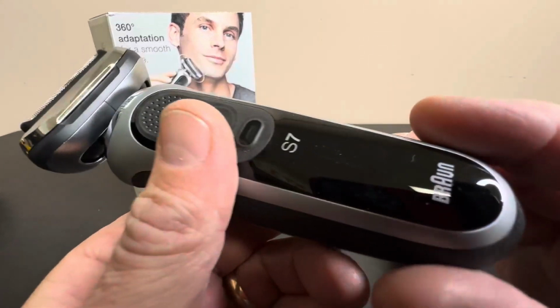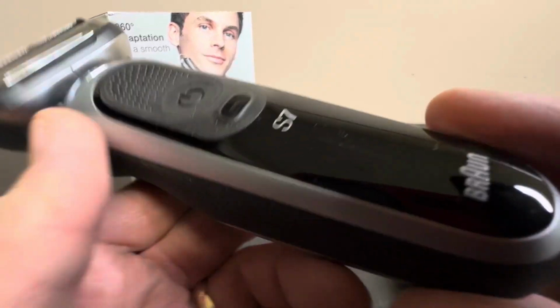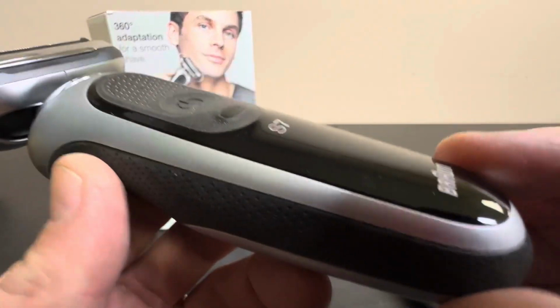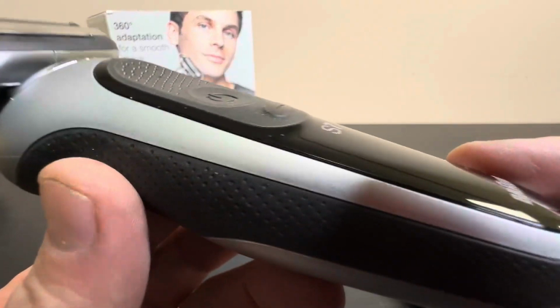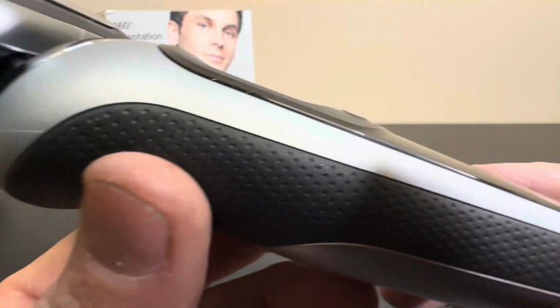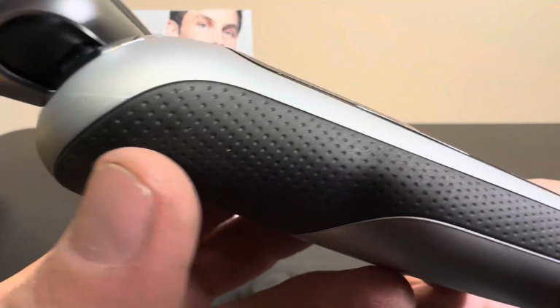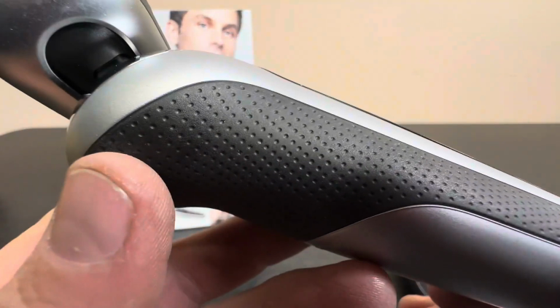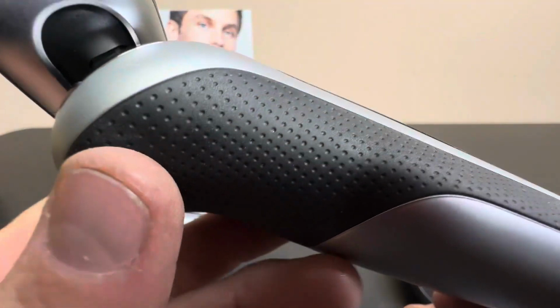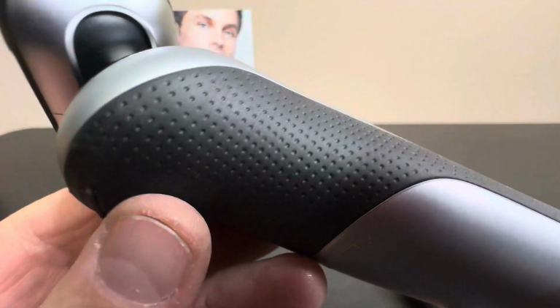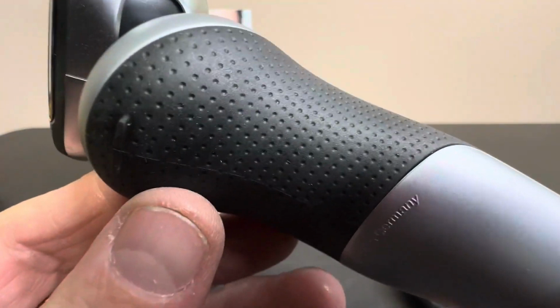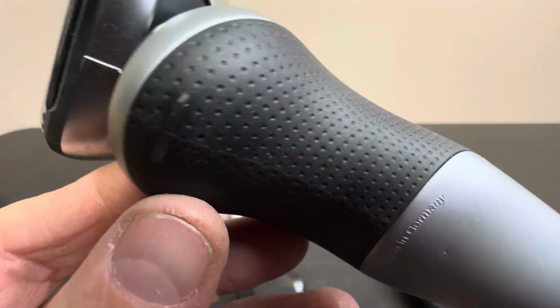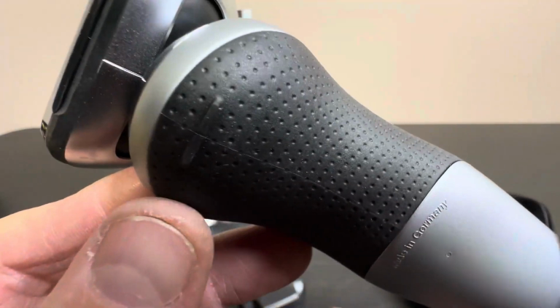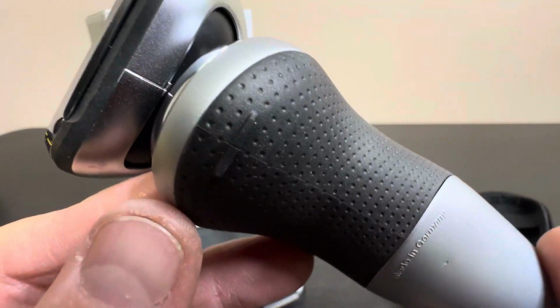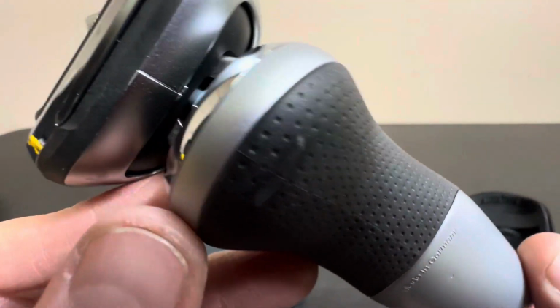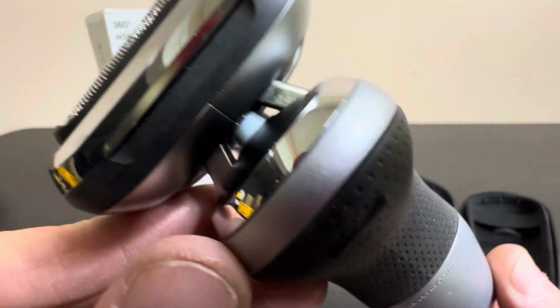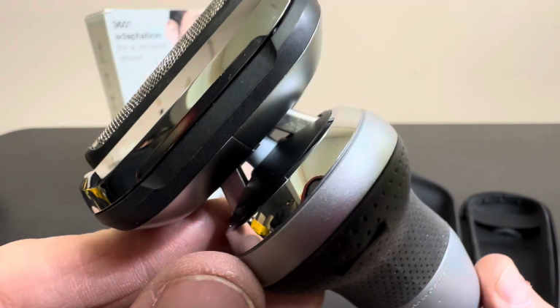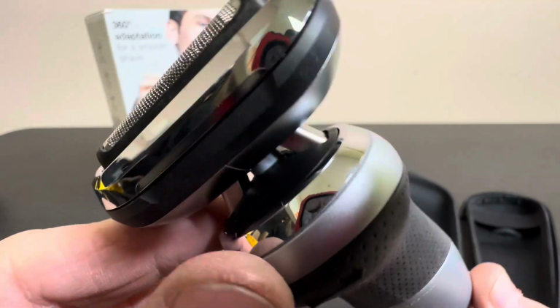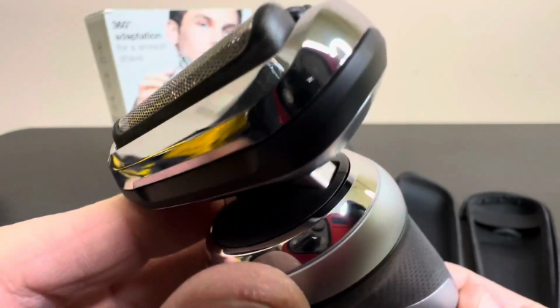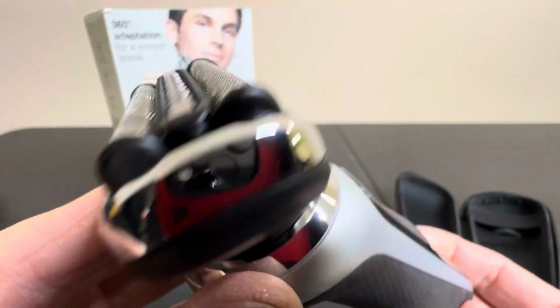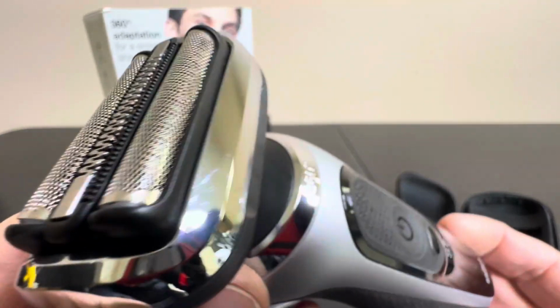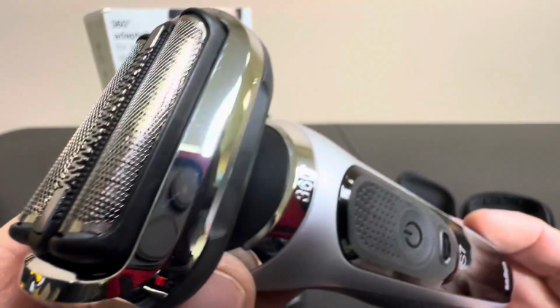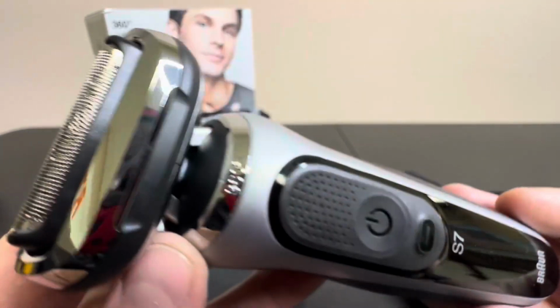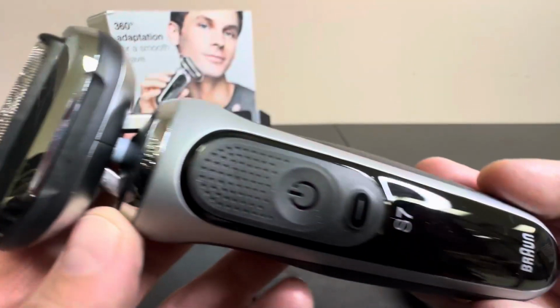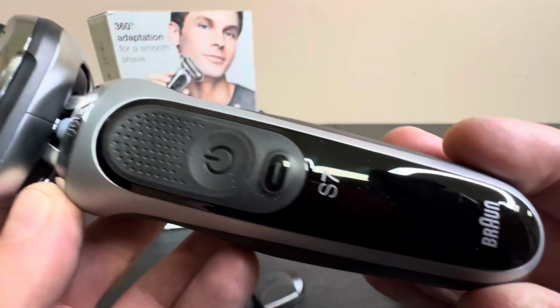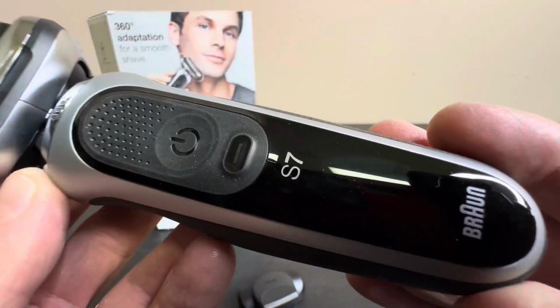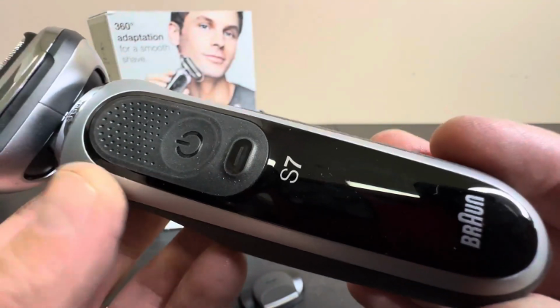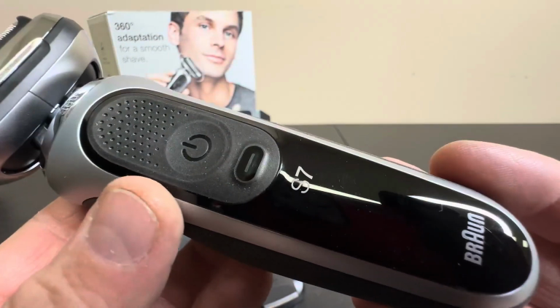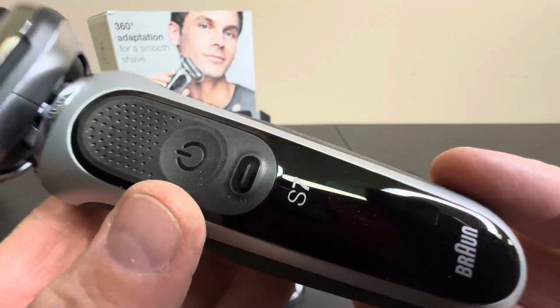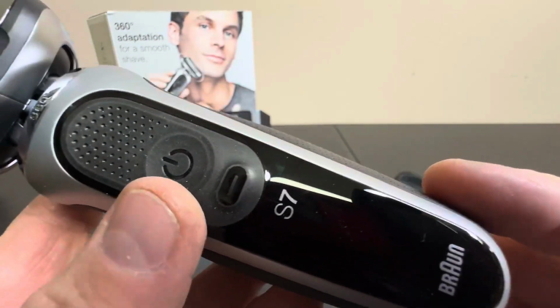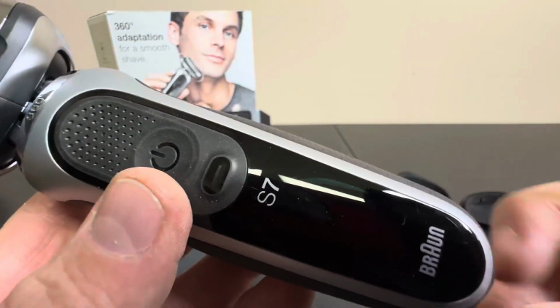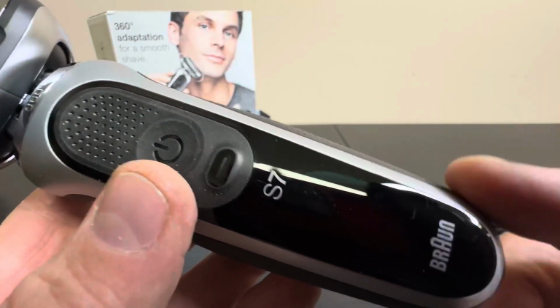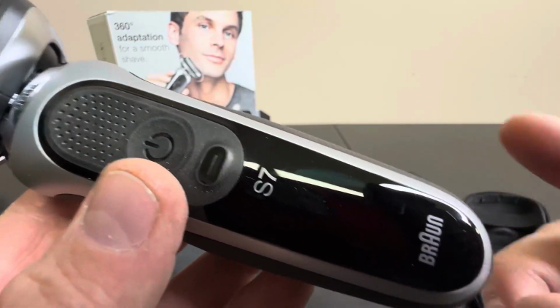Great build. I'll give you an up-close look of the rubber, the texture, and the quality of the shaver. Check it out.